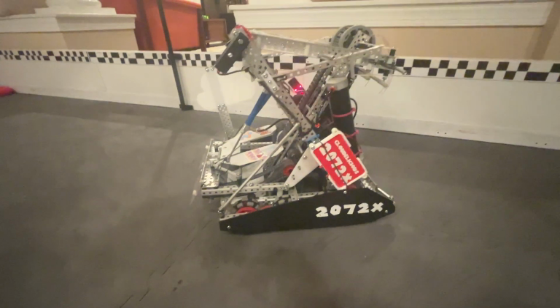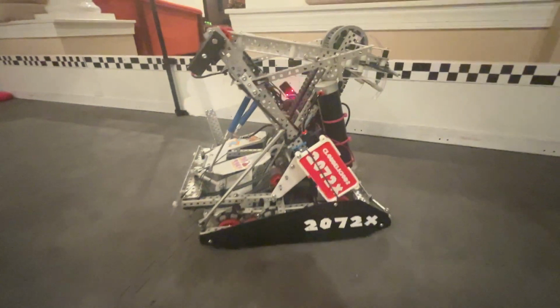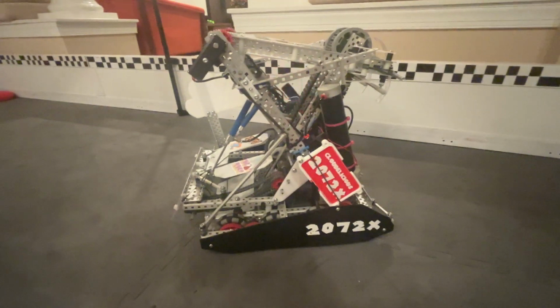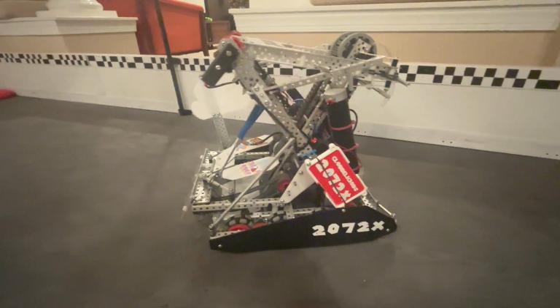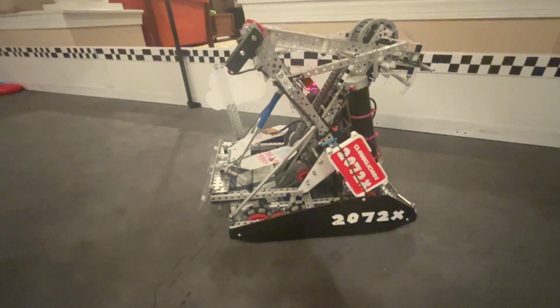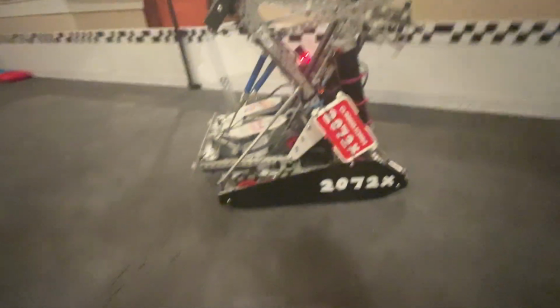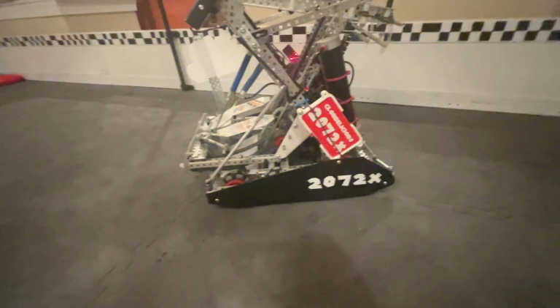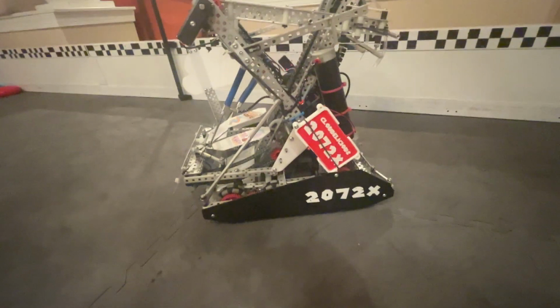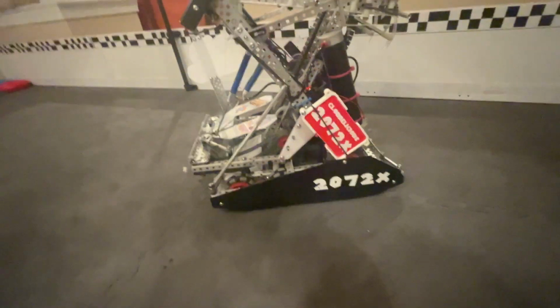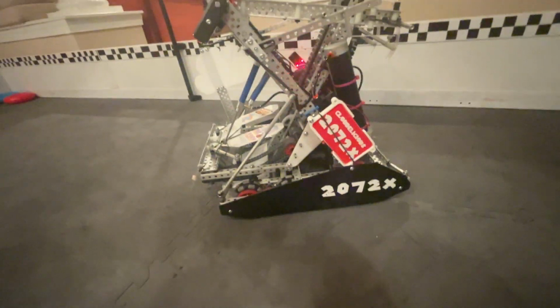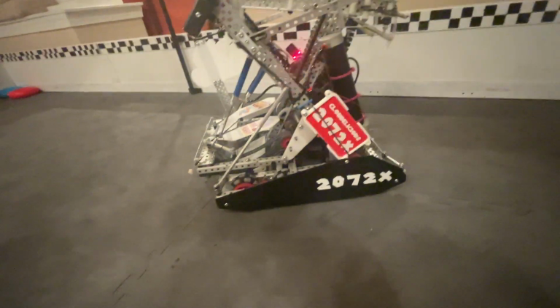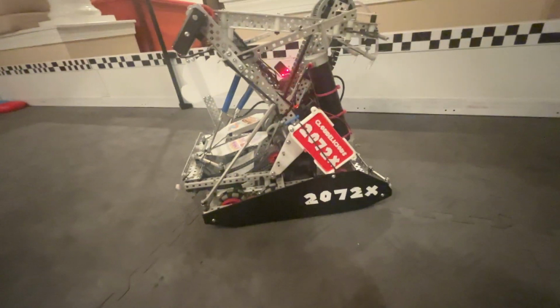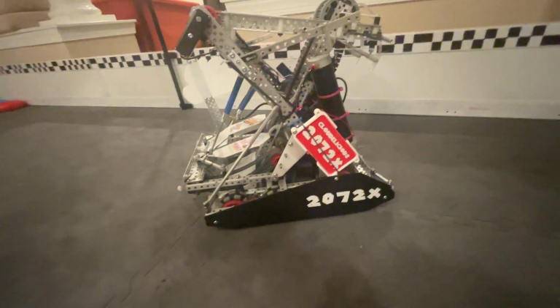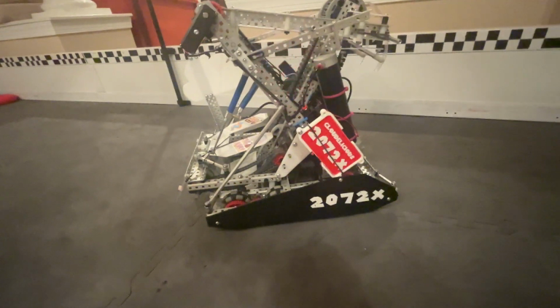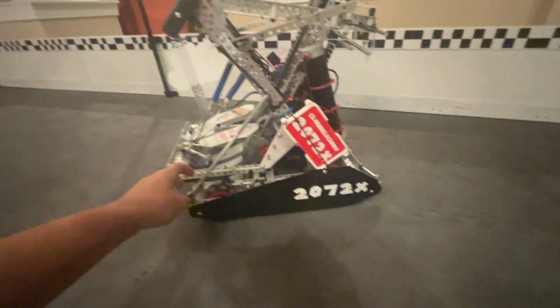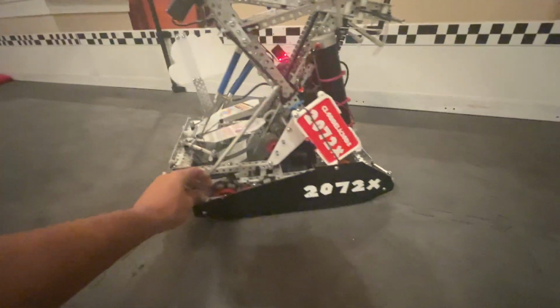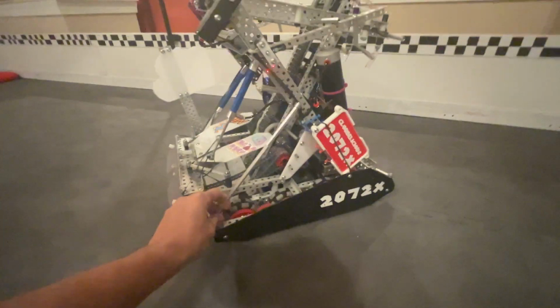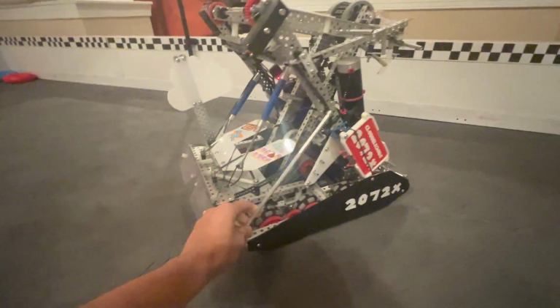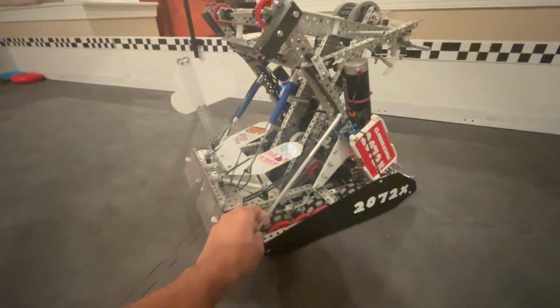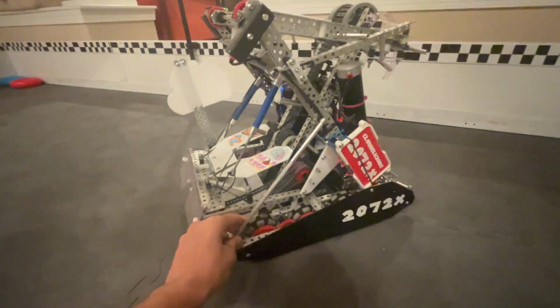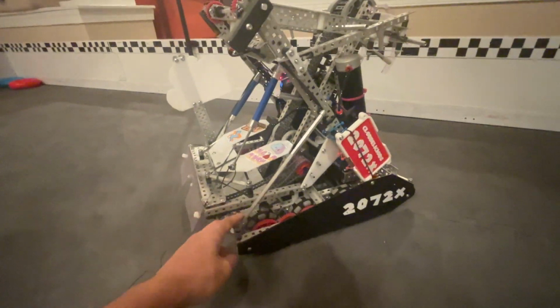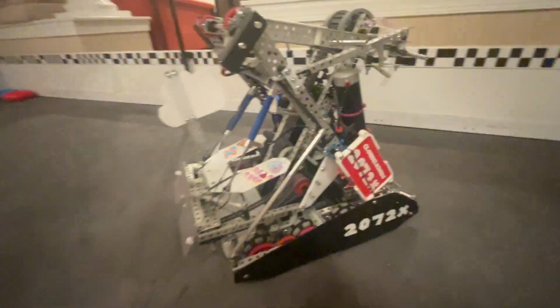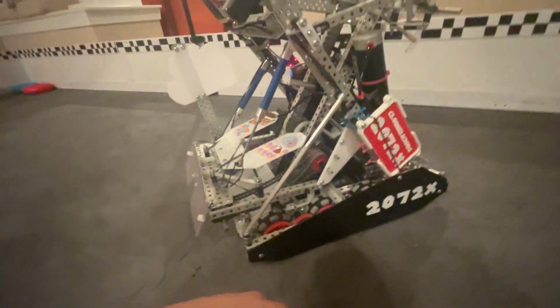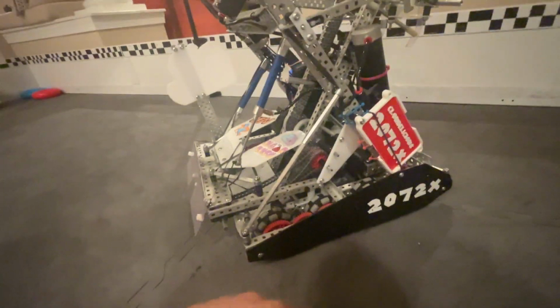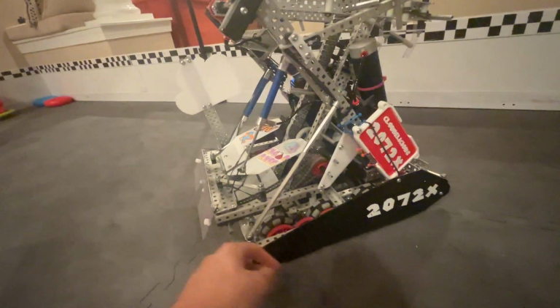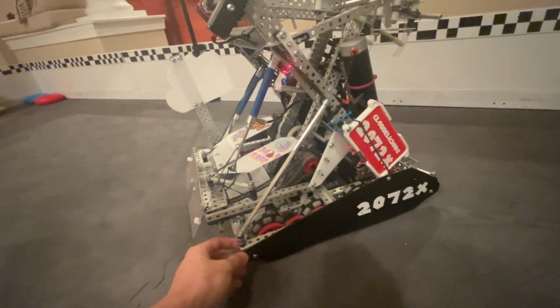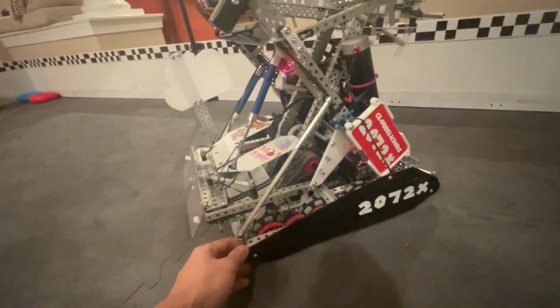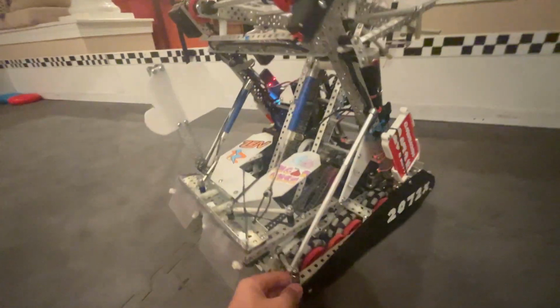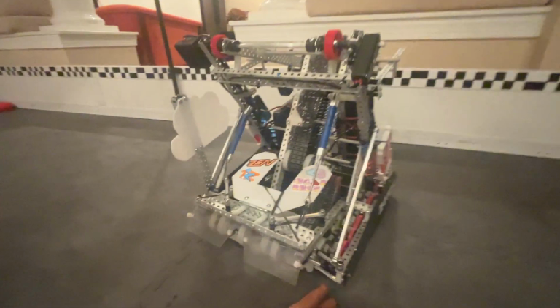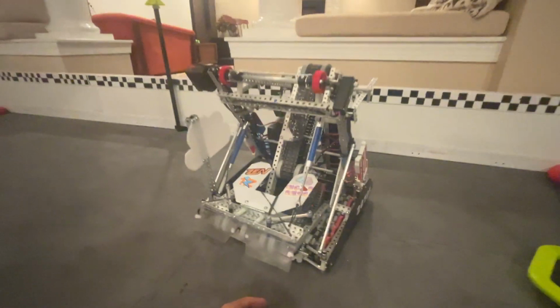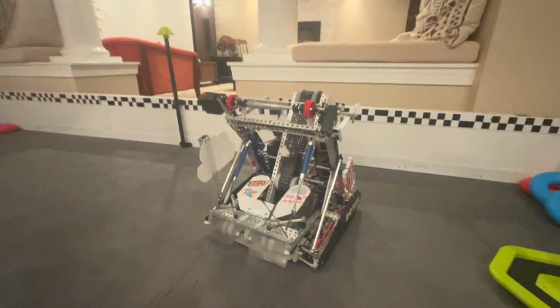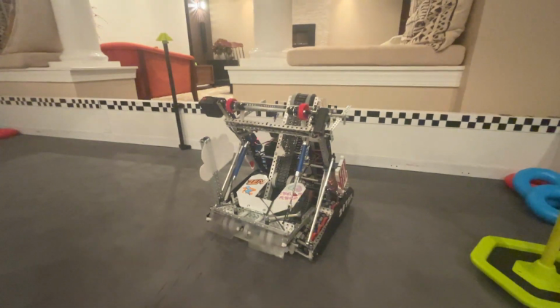Hey everyone, it's Red Thicker Ricky from 2072X. I'm a driver and I also build, and I'm going to be talking about the robot a little bit. This is what we took to Sugar Rush — this is the overall robot right here.